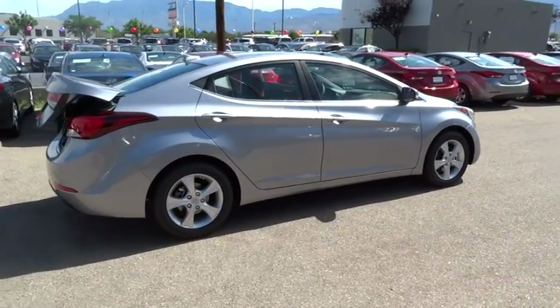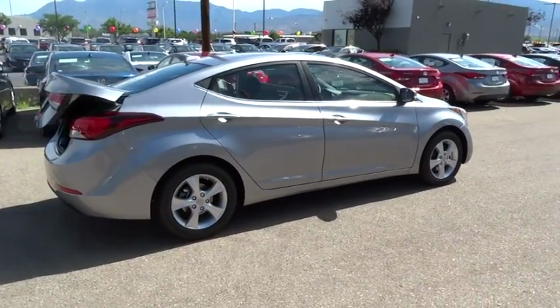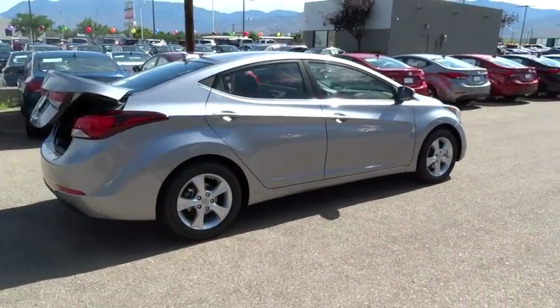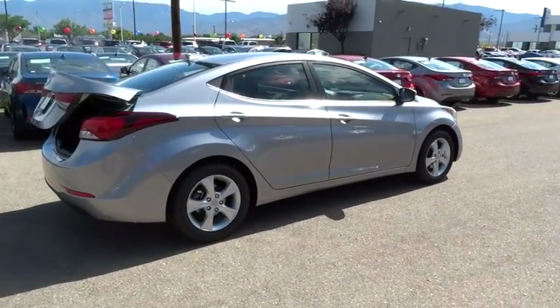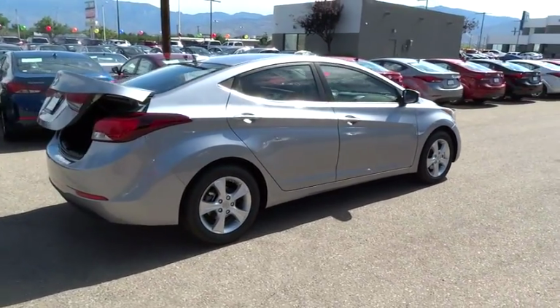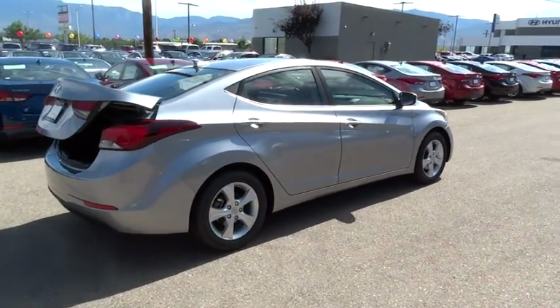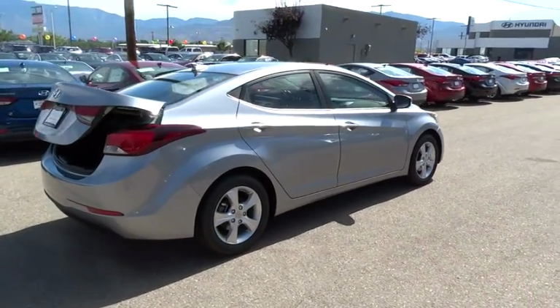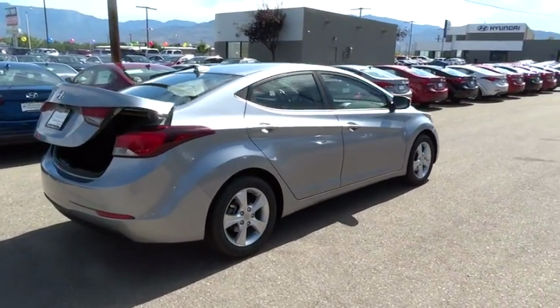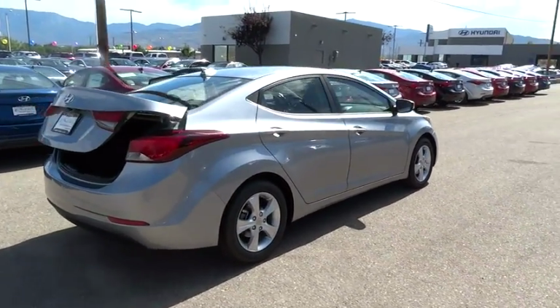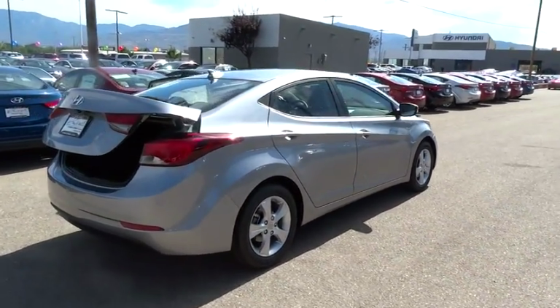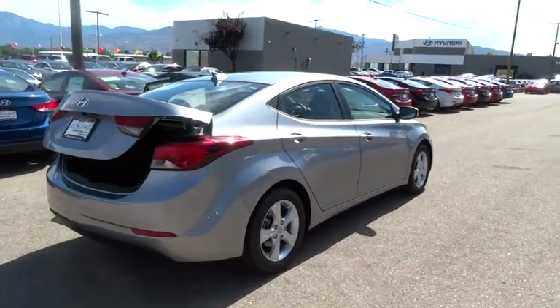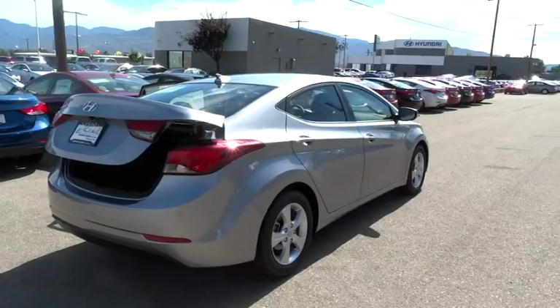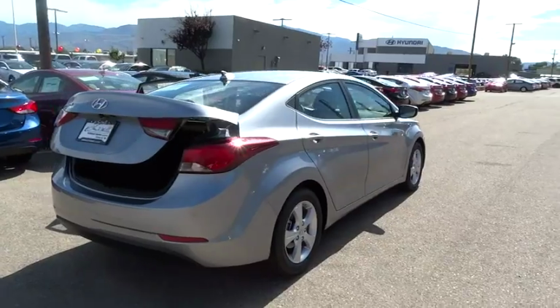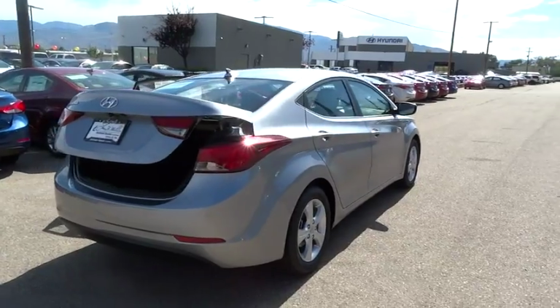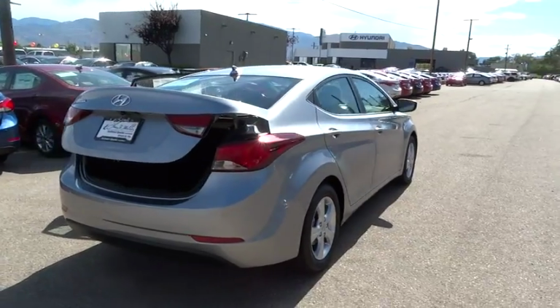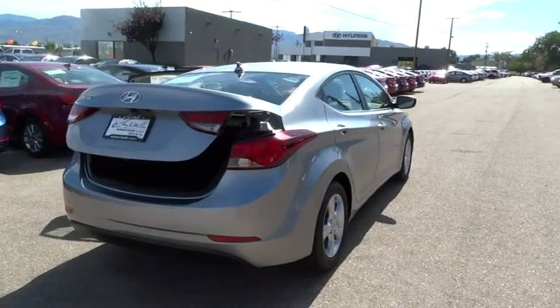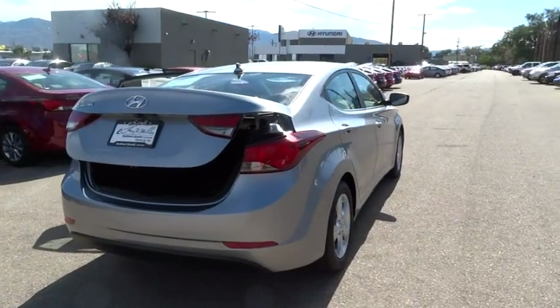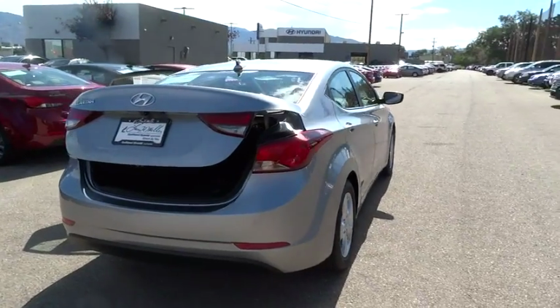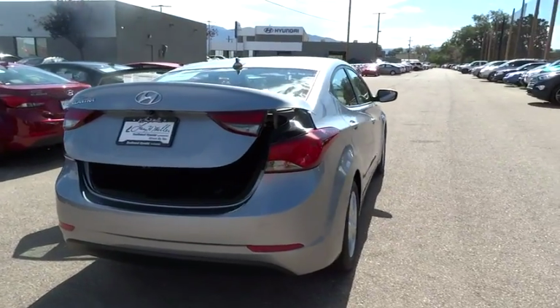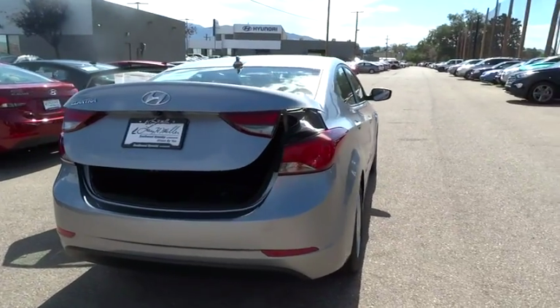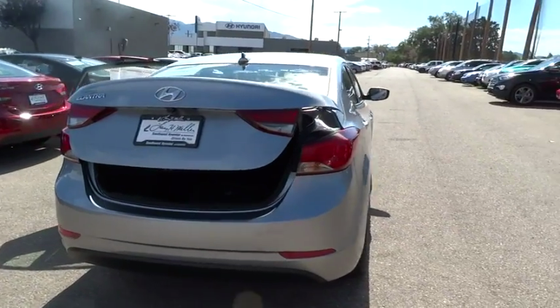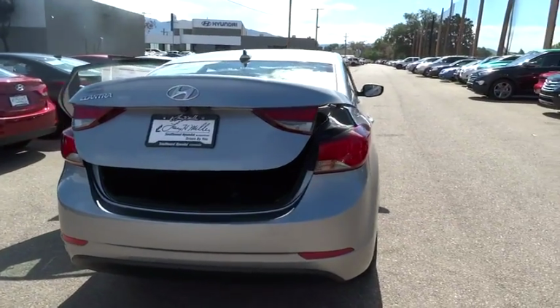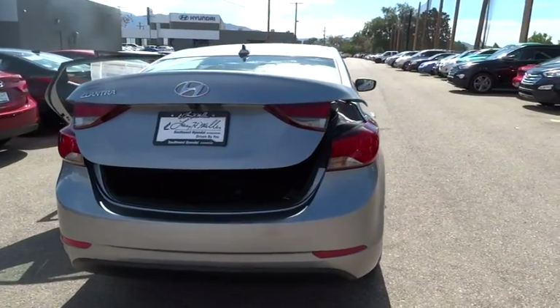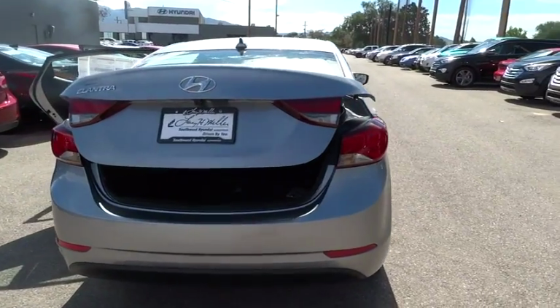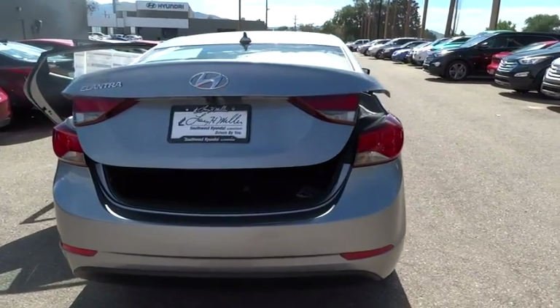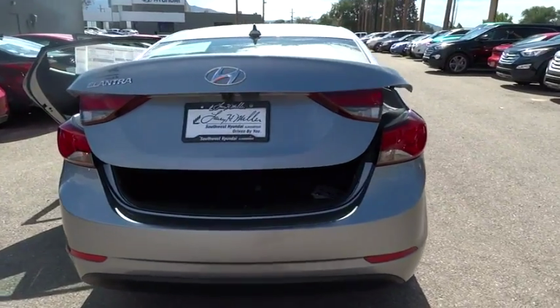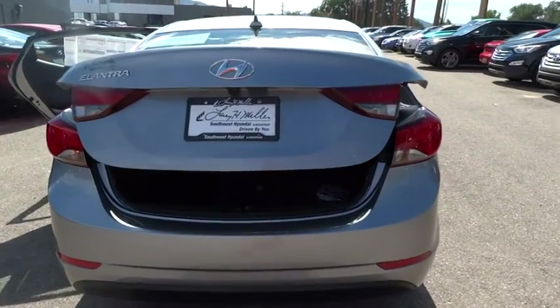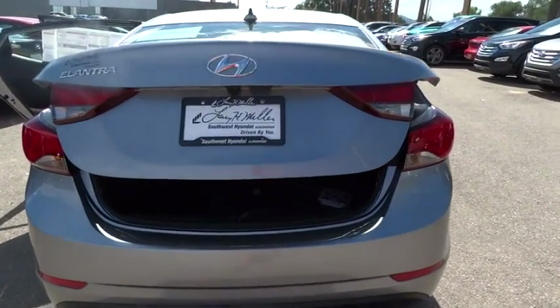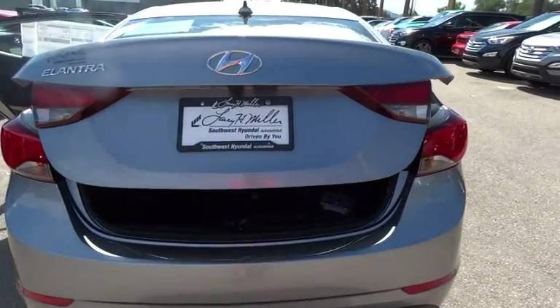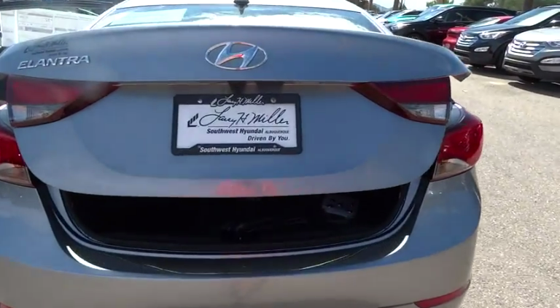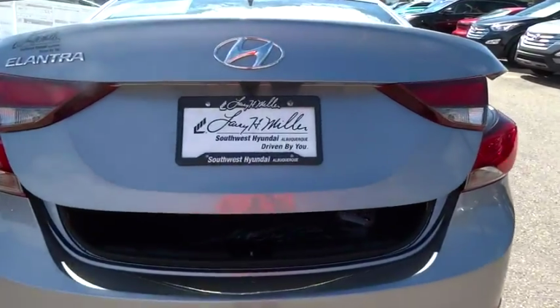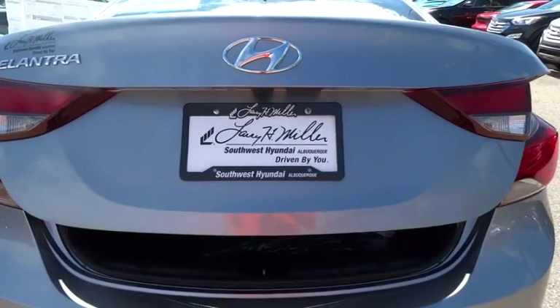Here are some of this vehicle's great options. Carpeted floor mats. Is love at first sight really possible? Let us know when you stop in.